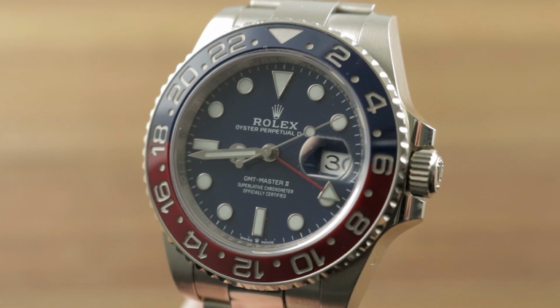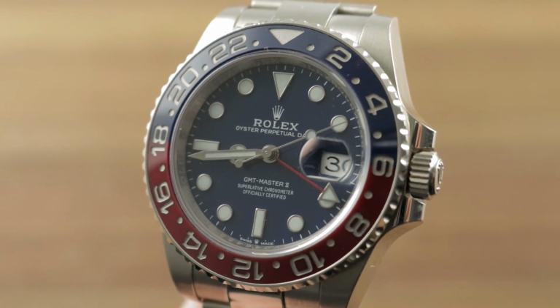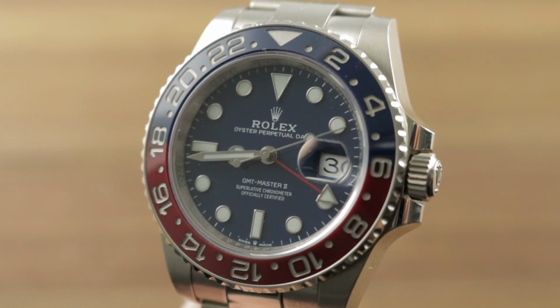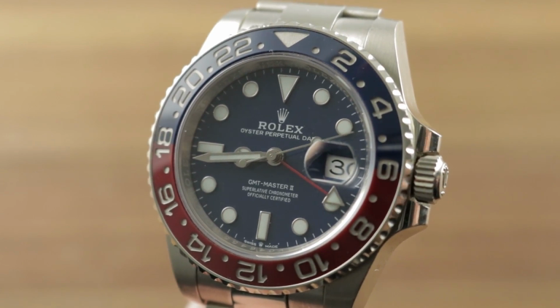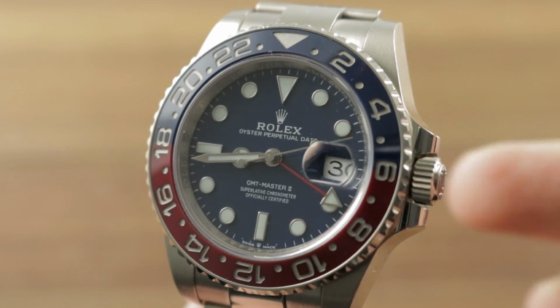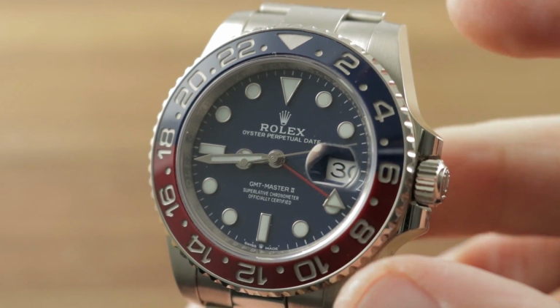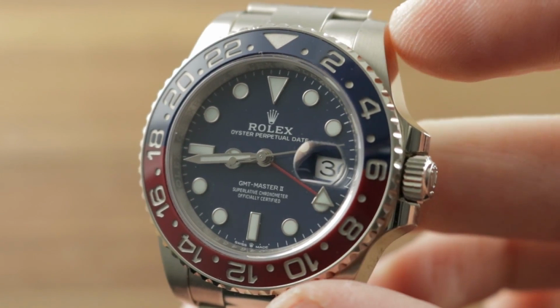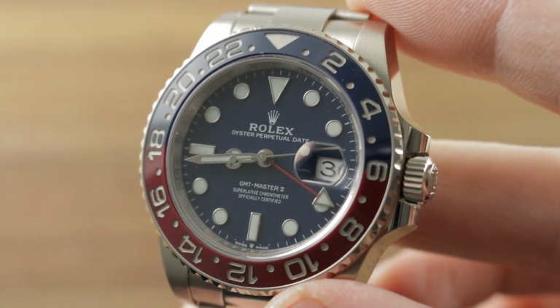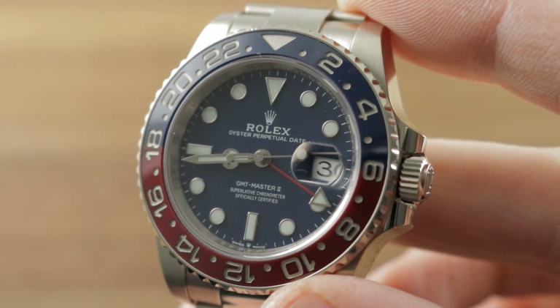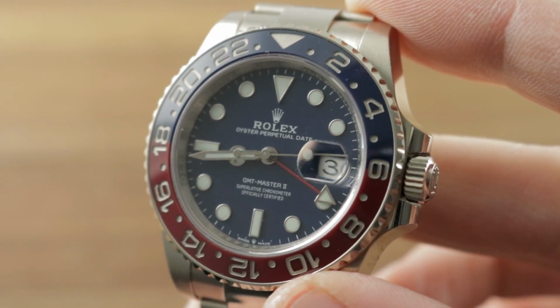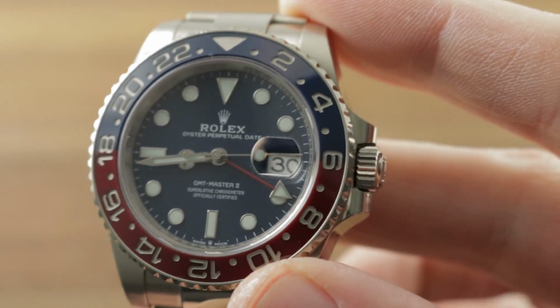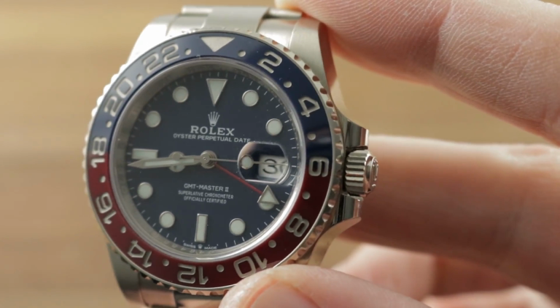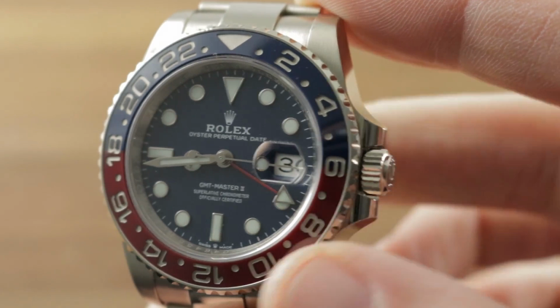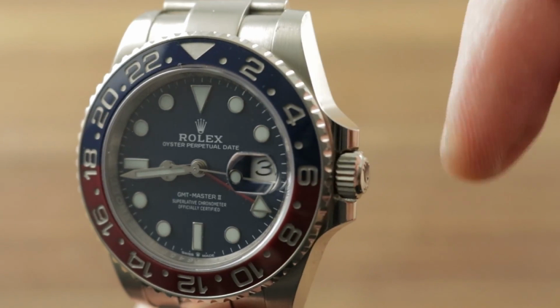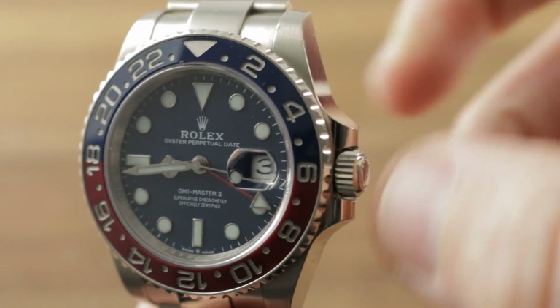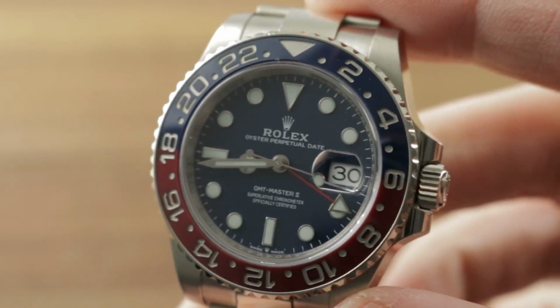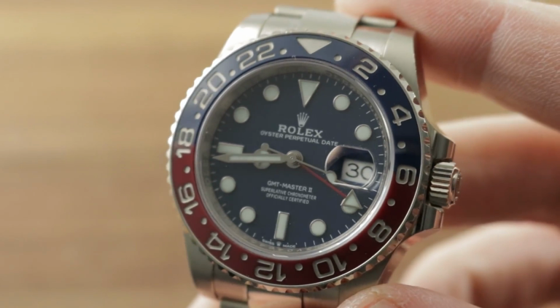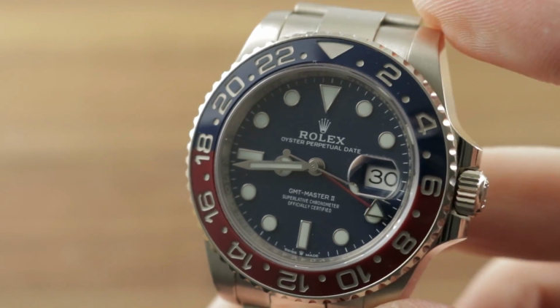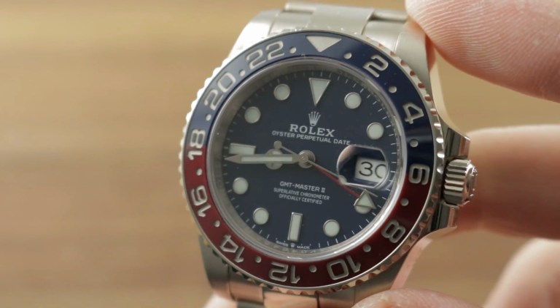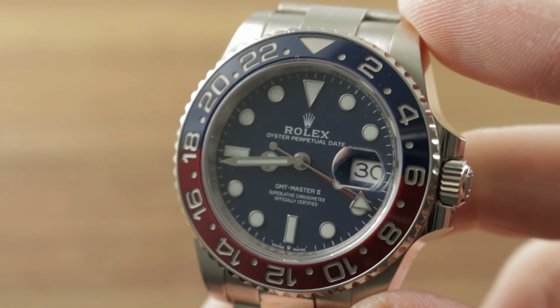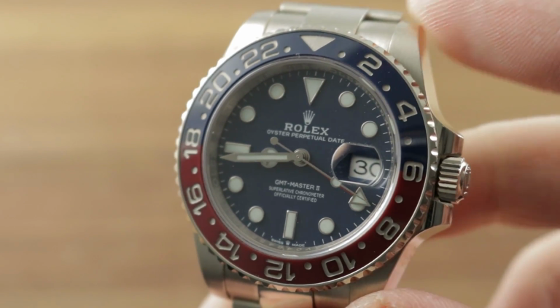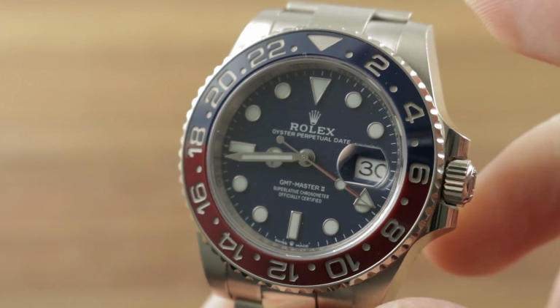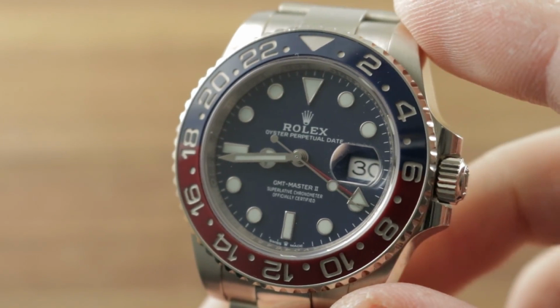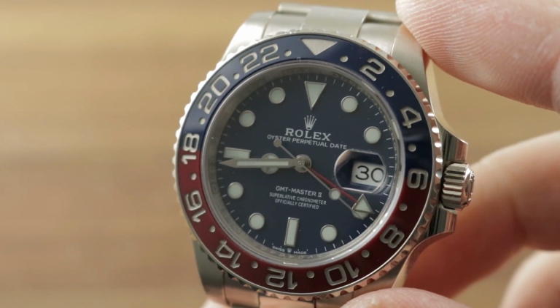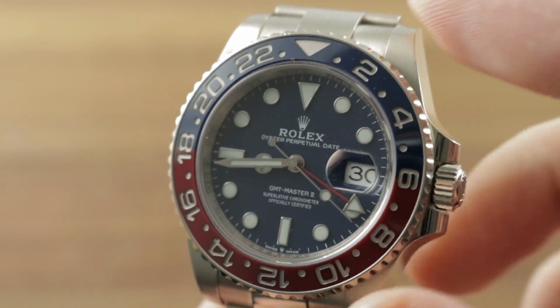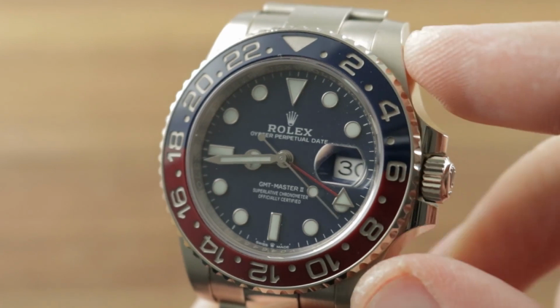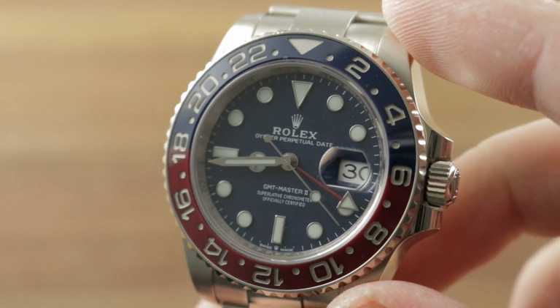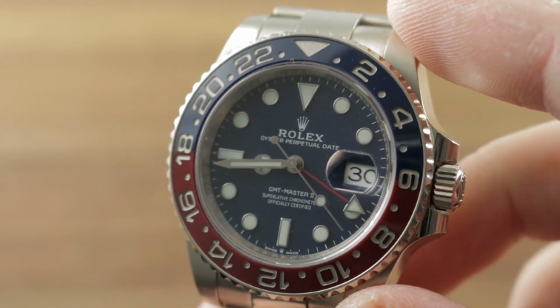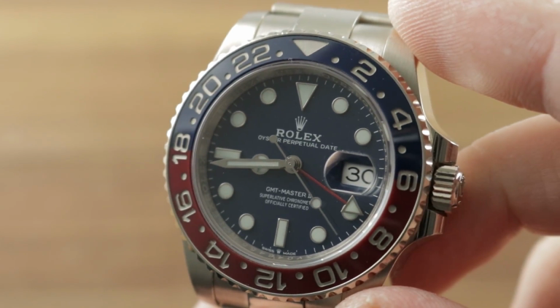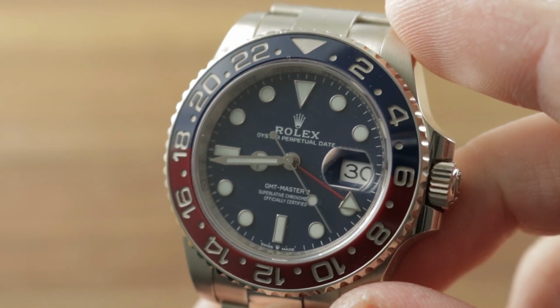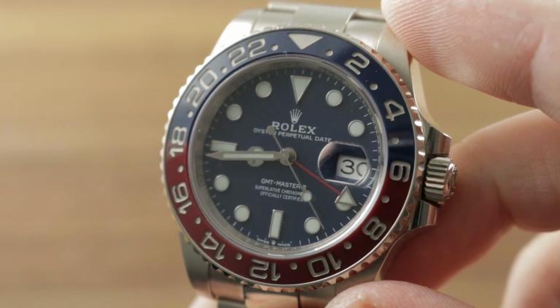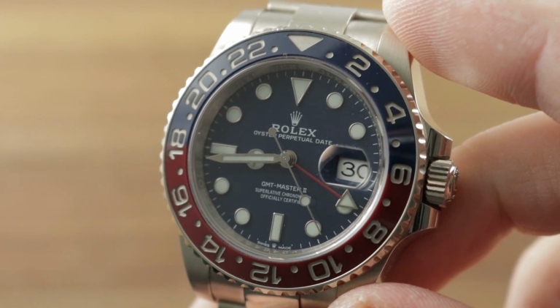Hi, I'm Tim, welcome to Watchbox and thanks for logging on. If you love this watch, email me at tmaso@thewatchbox.com — it's in the description below. That's the direct purchase inquiry line for pricing from you to me and my crew for this watch or any watch you see here on Watchbox Reviews.